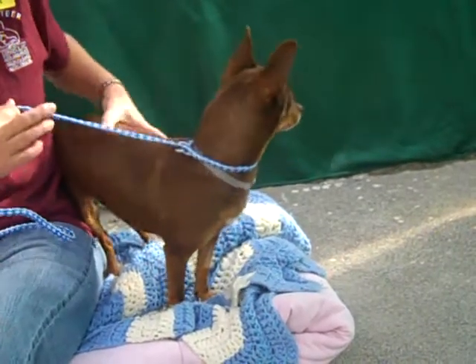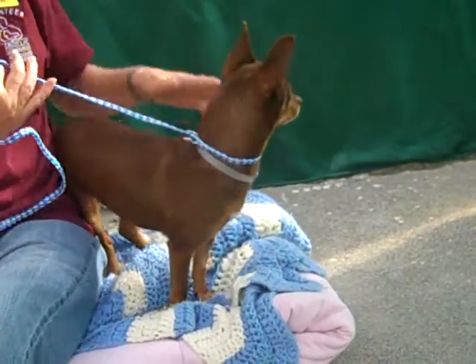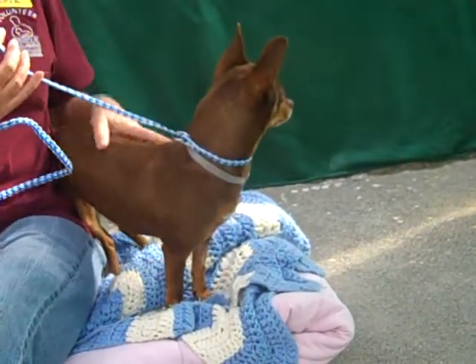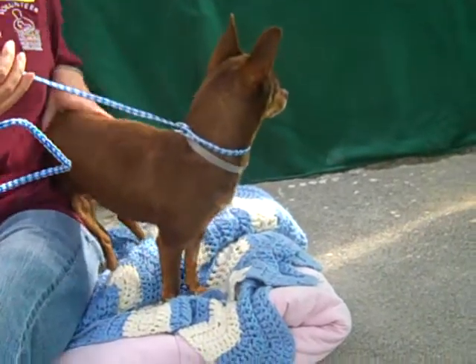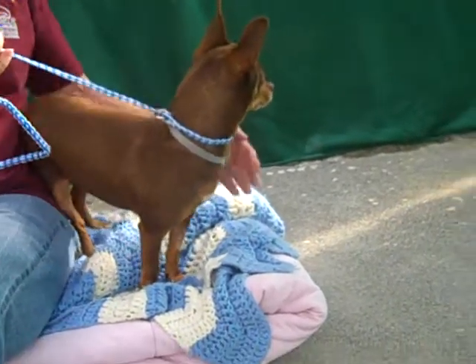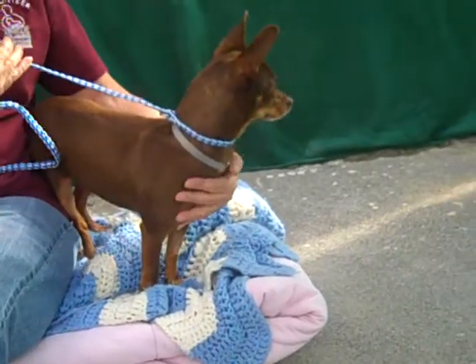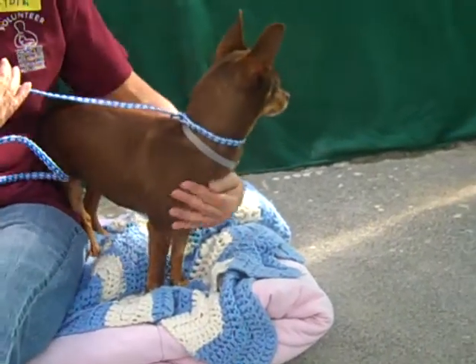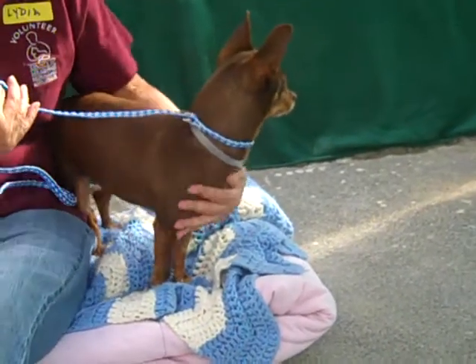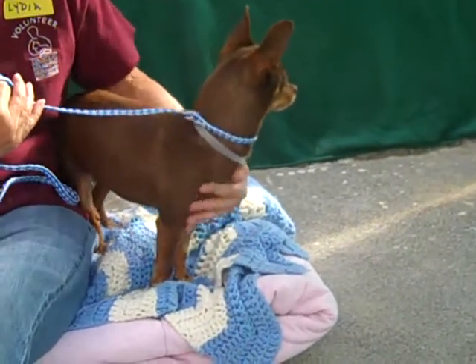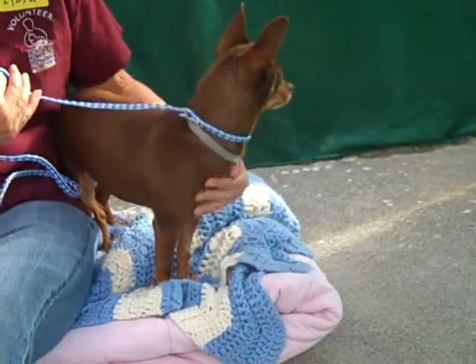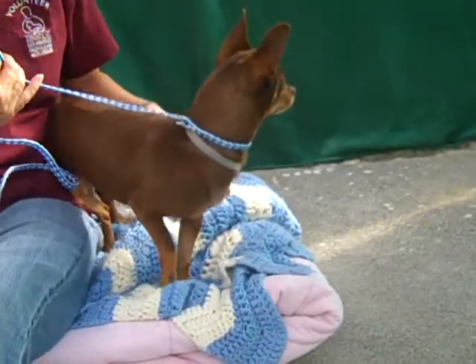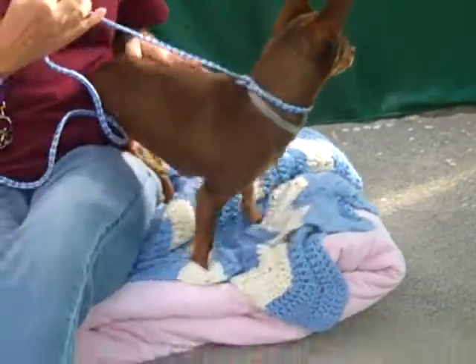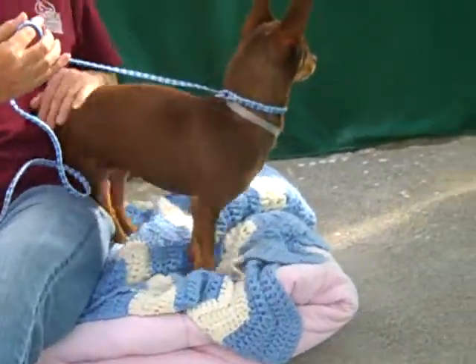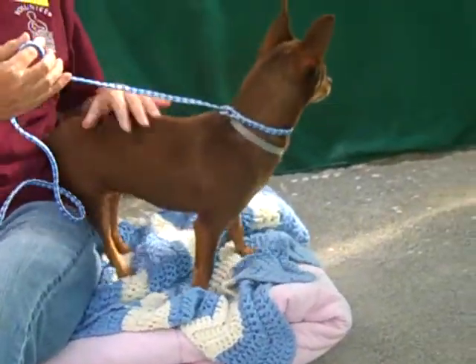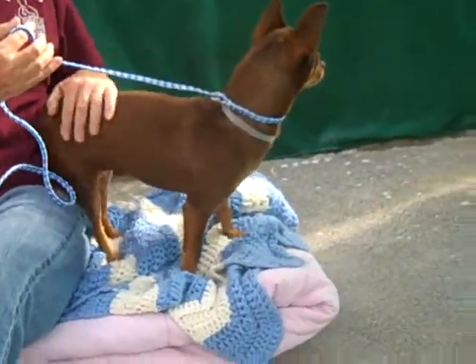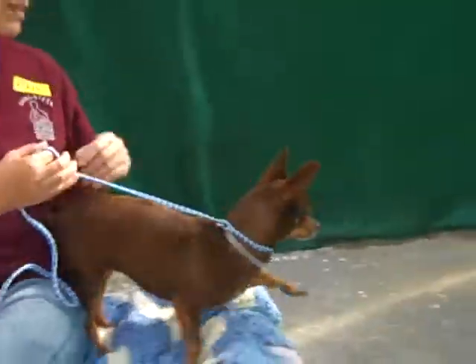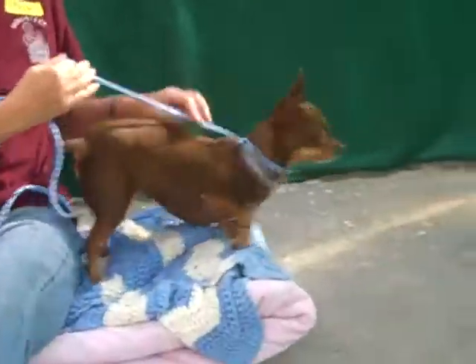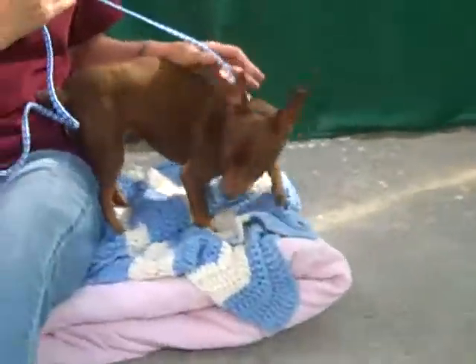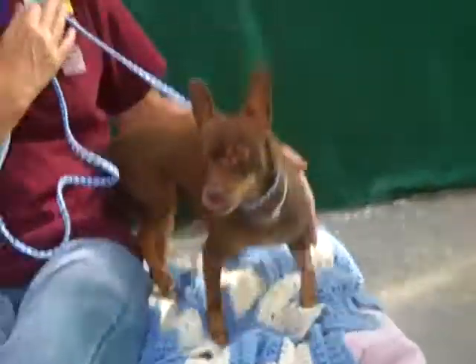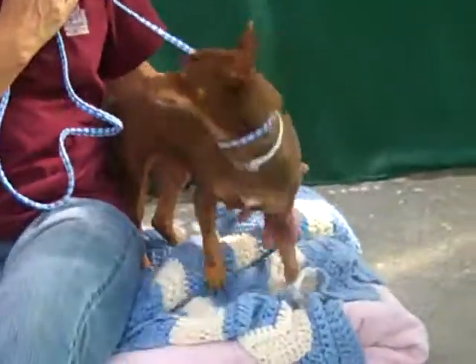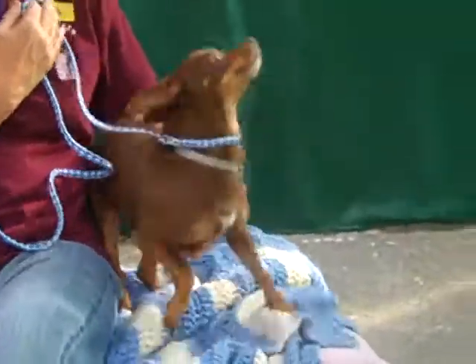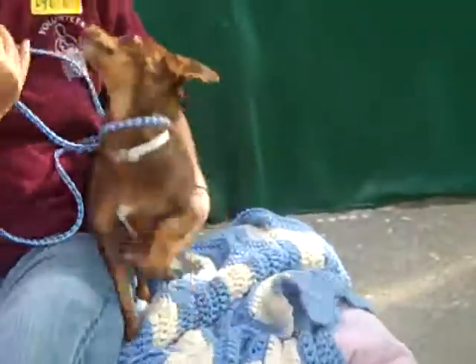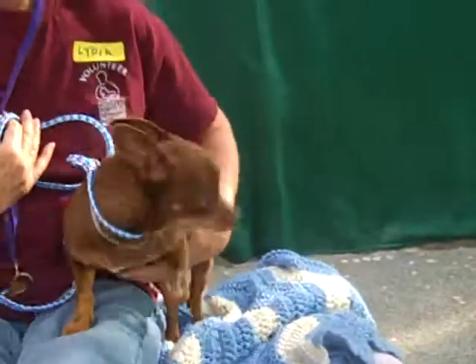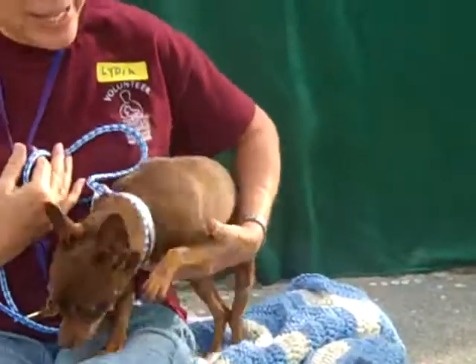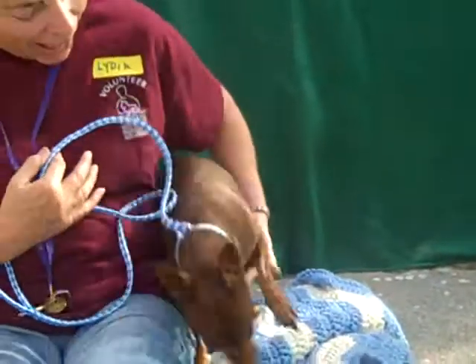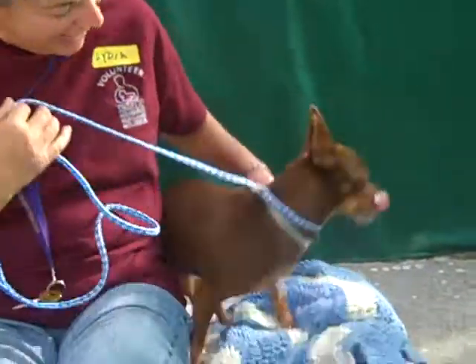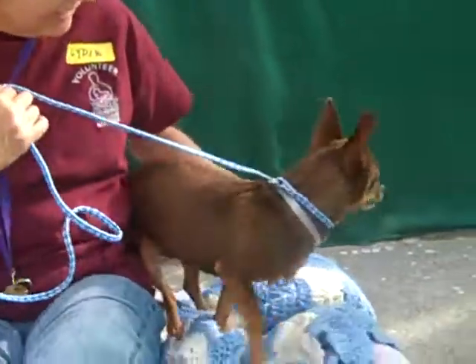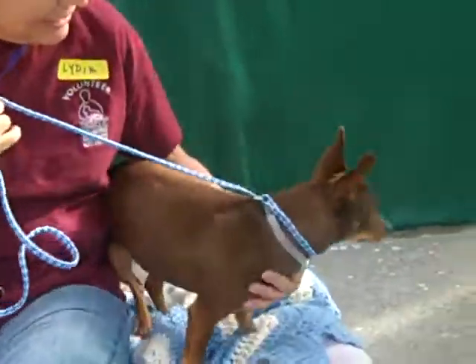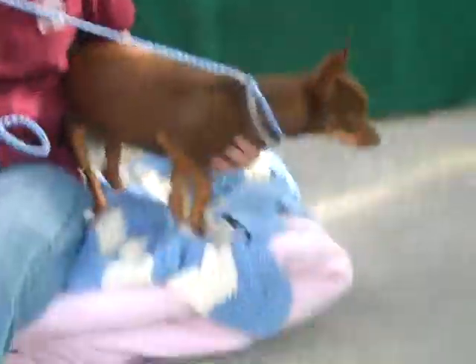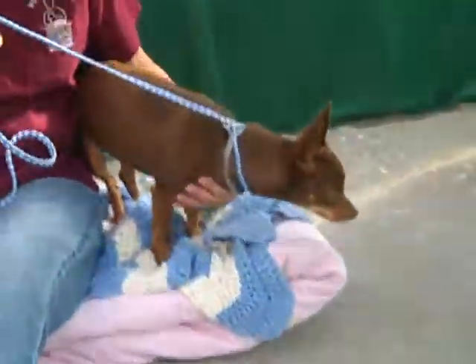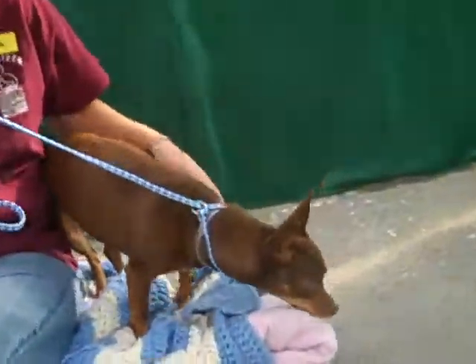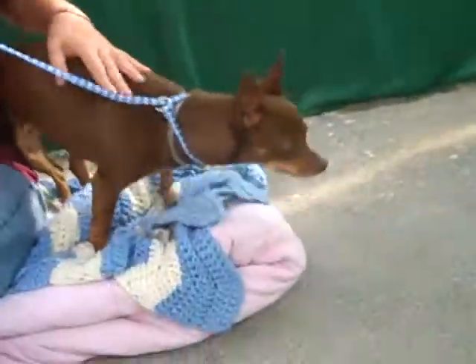This beautiful girl needs a beautiful home, so please come meet Brandy here at the Baldwin Park Shelter. She is ready to jump into your lap and go for a walk.